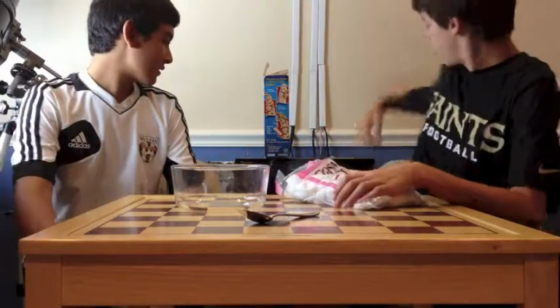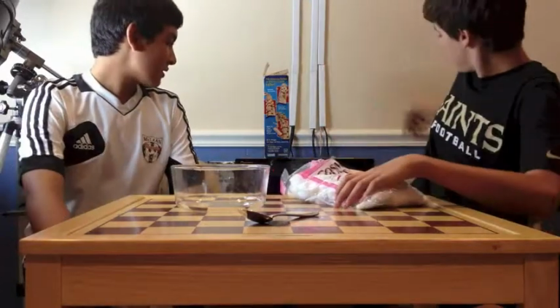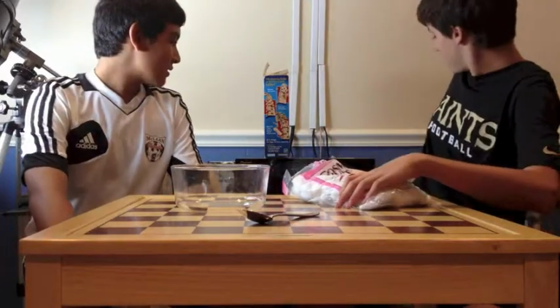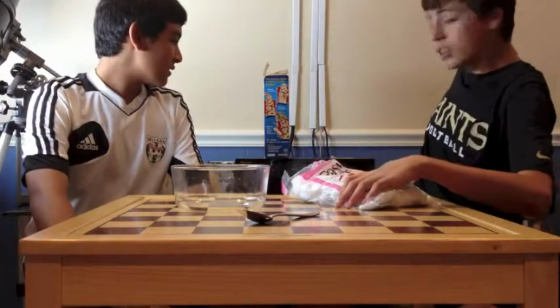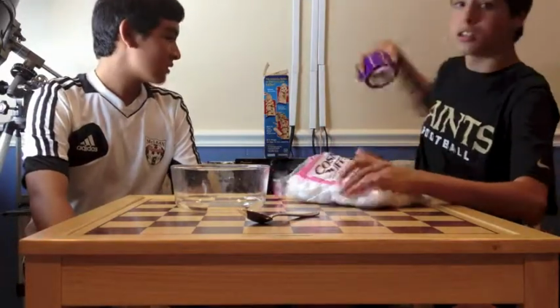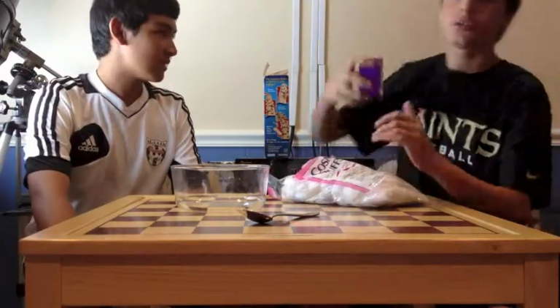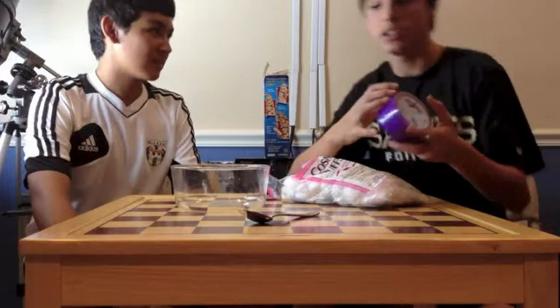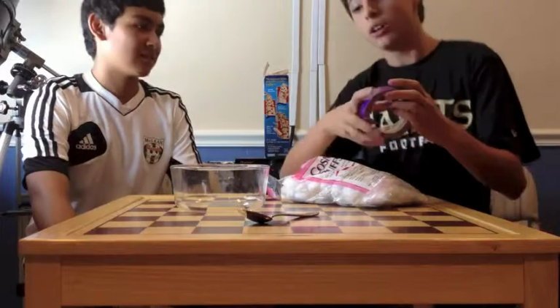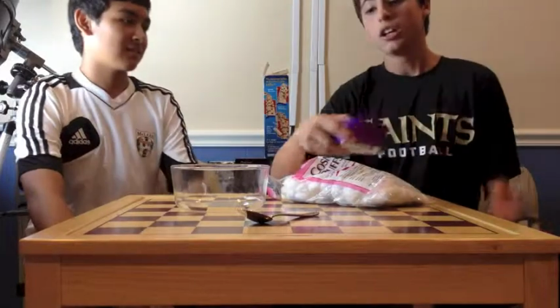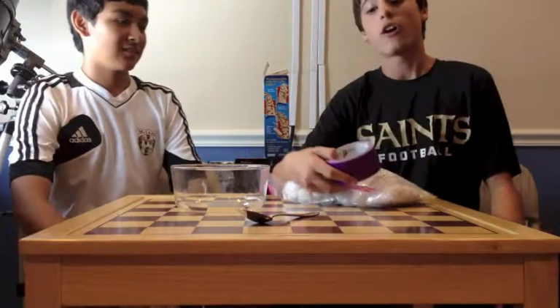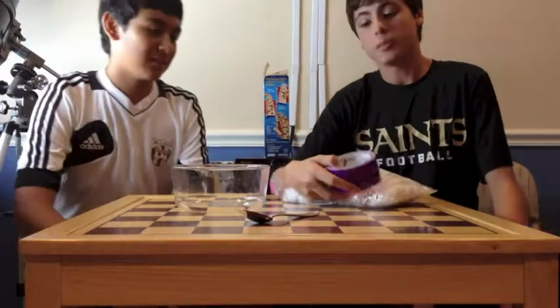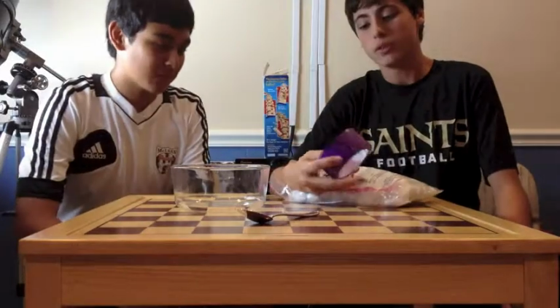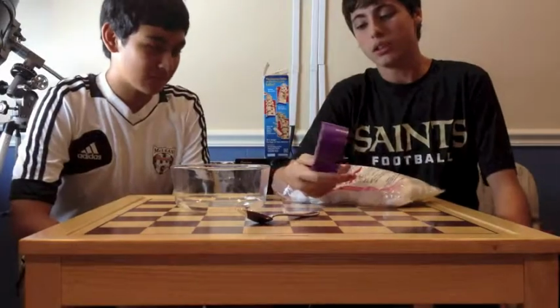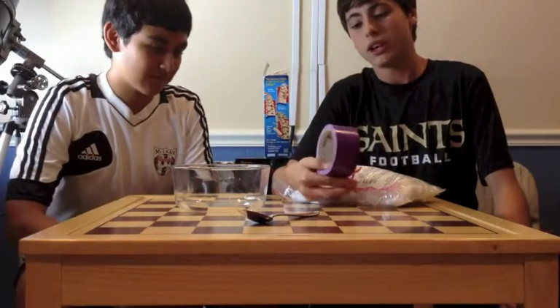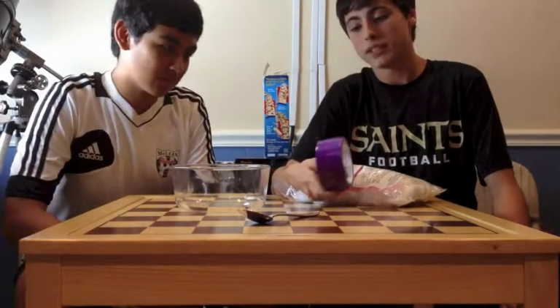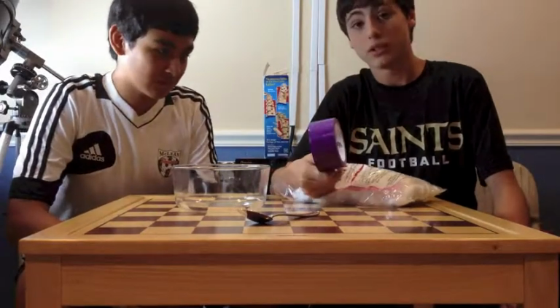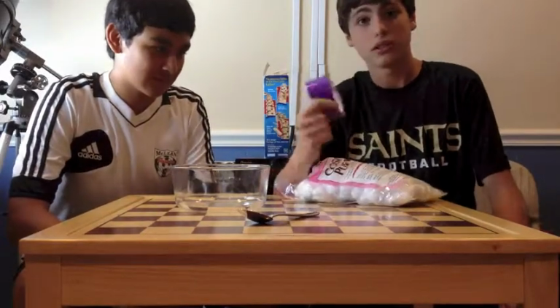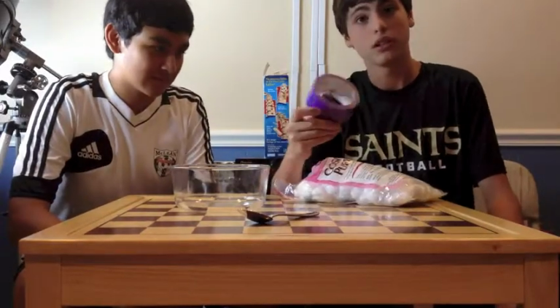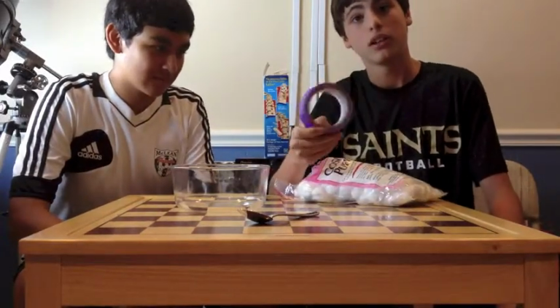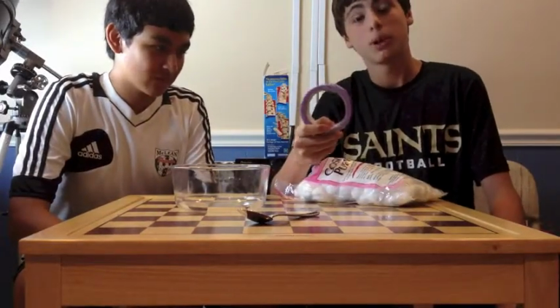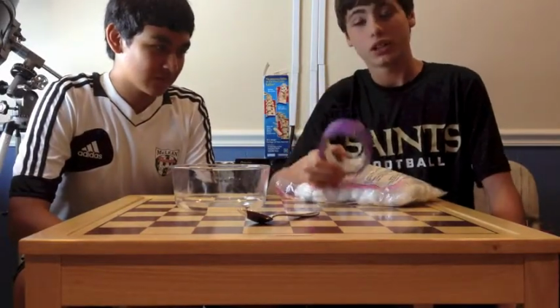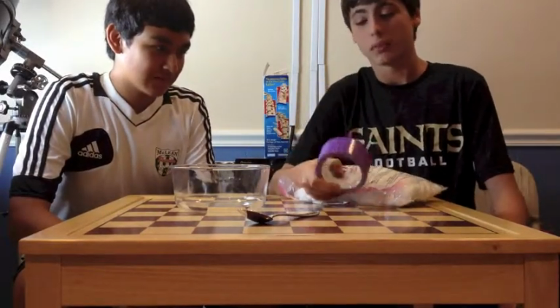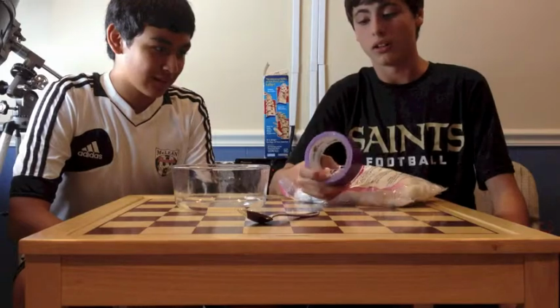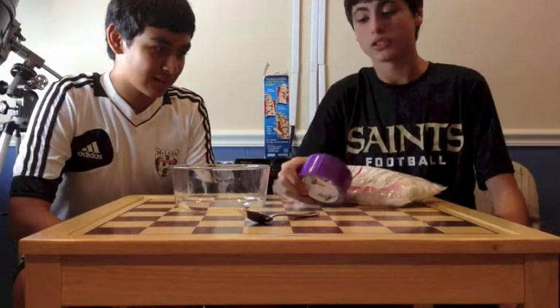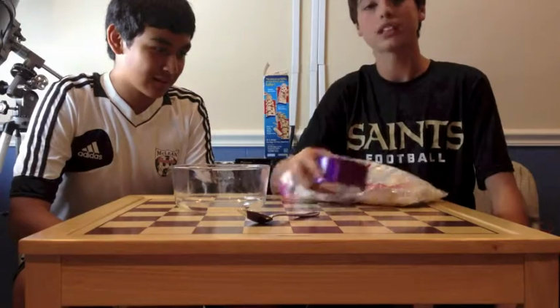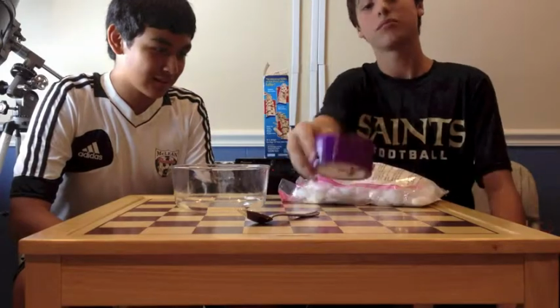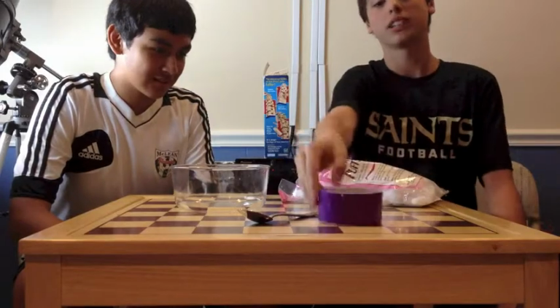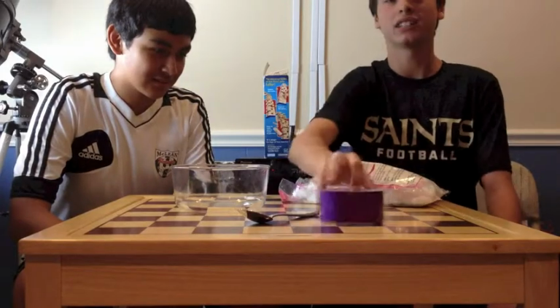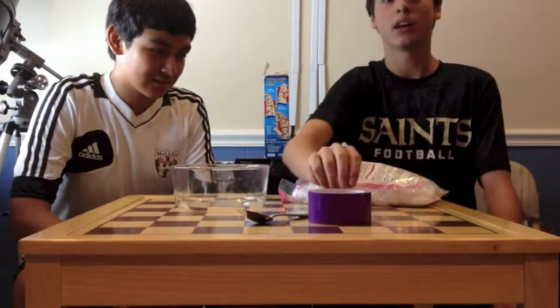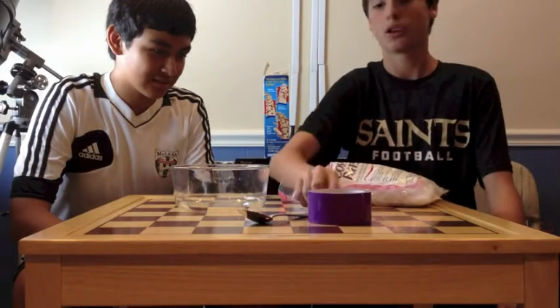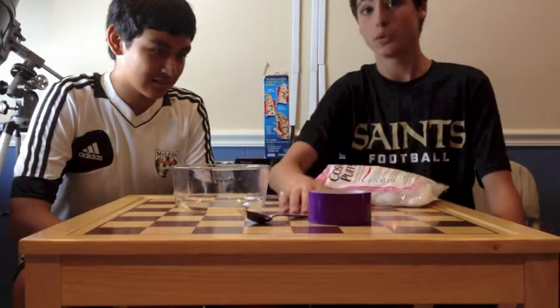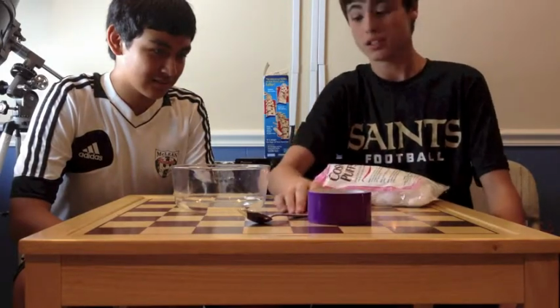Just so you know, yesterday's video involved me ripping the hair off of my leg with purple duct tape. So that's going to be the punishment again today, and we're going to hope Luis gets it.